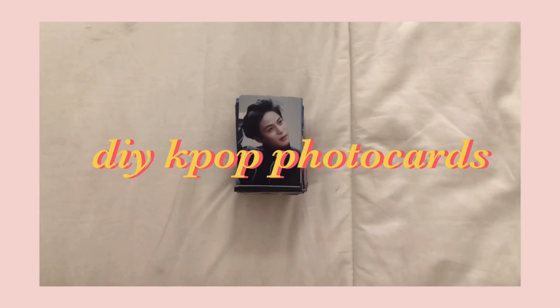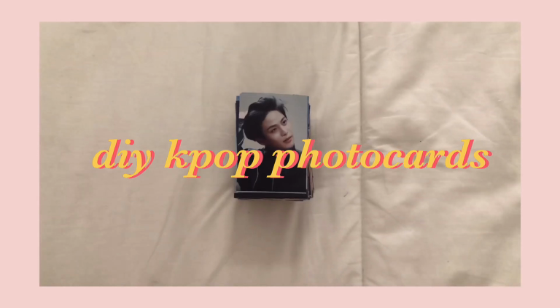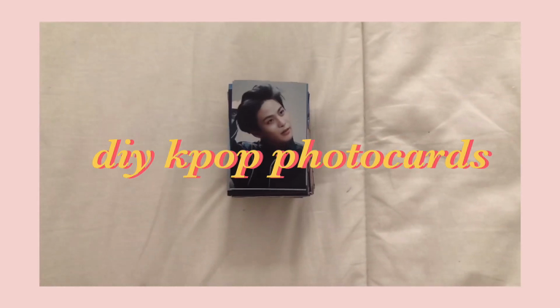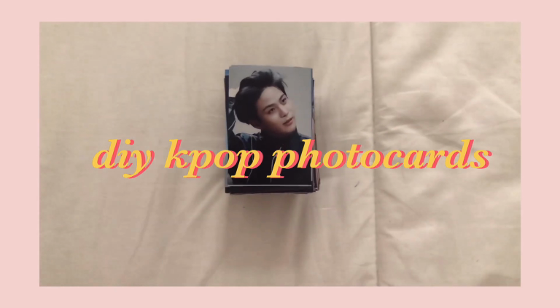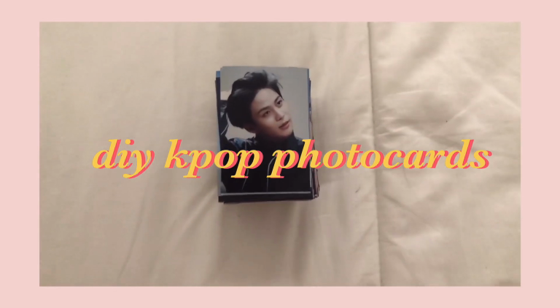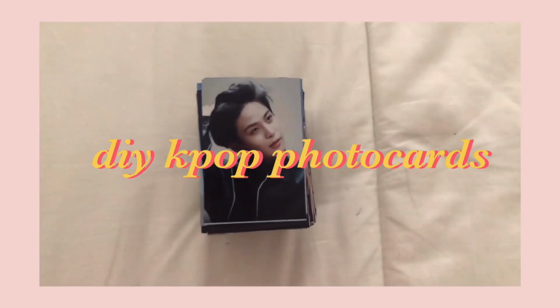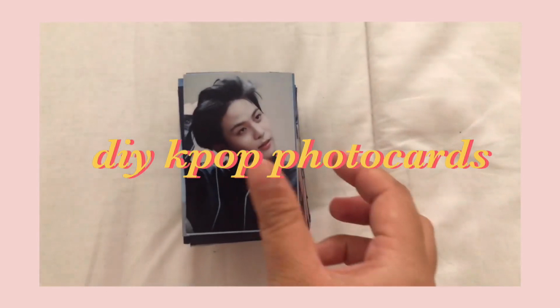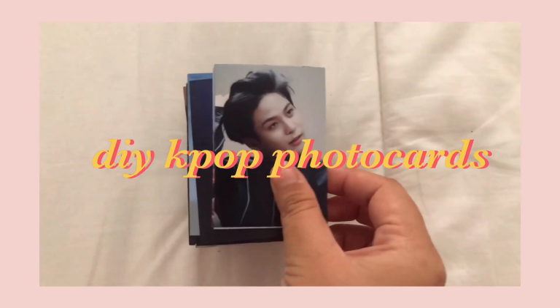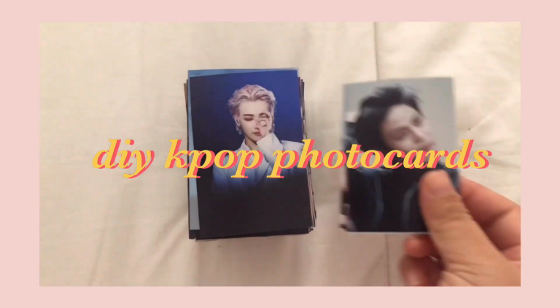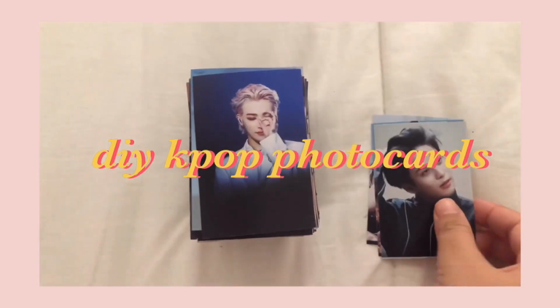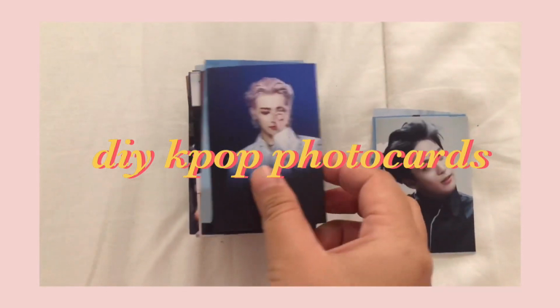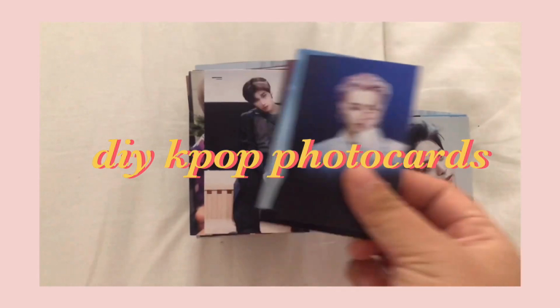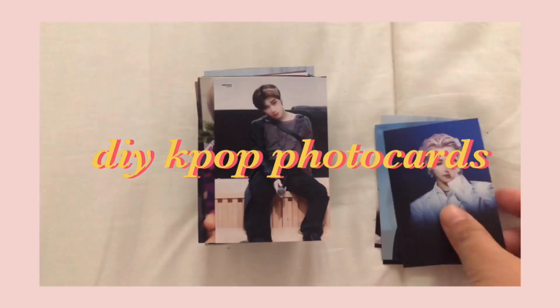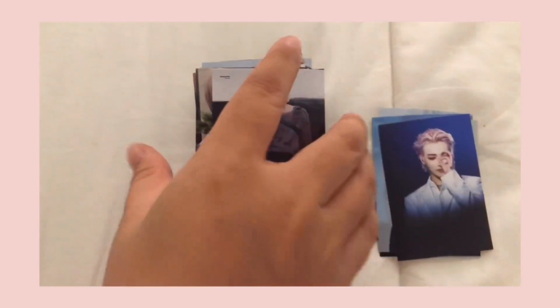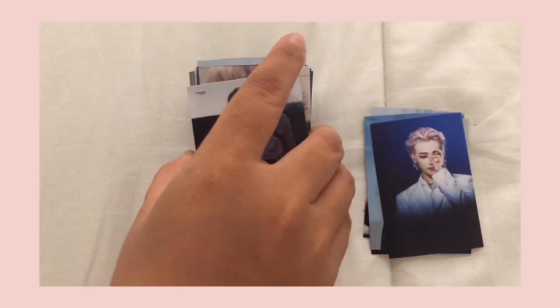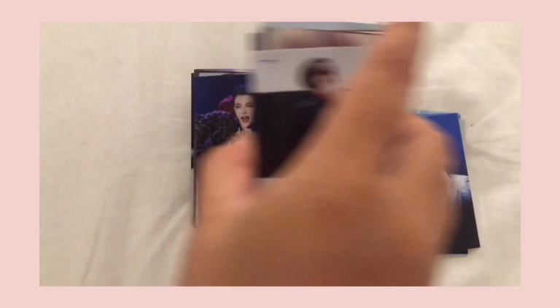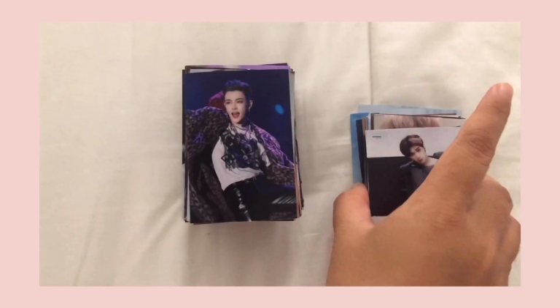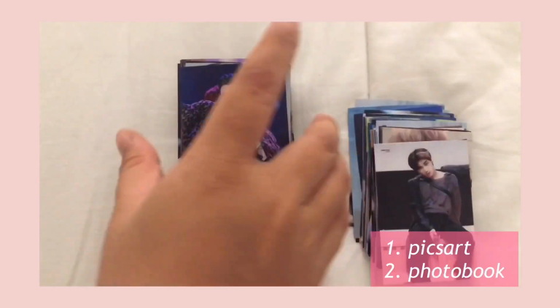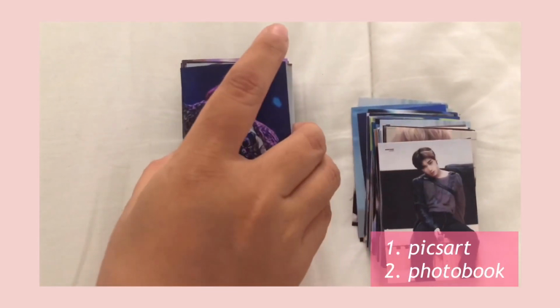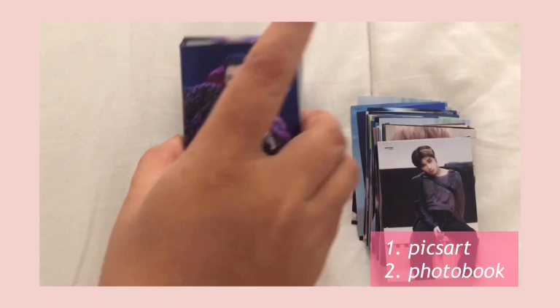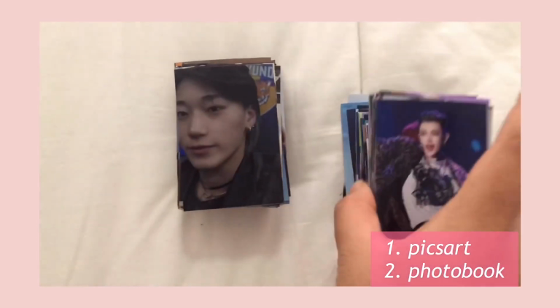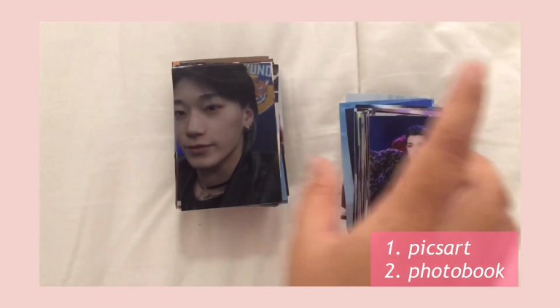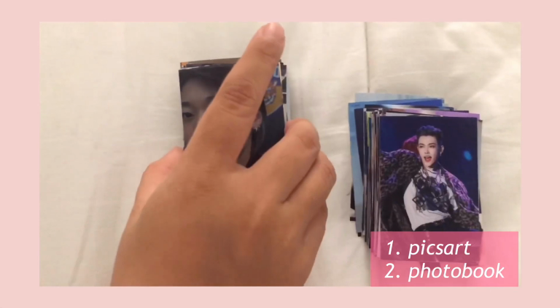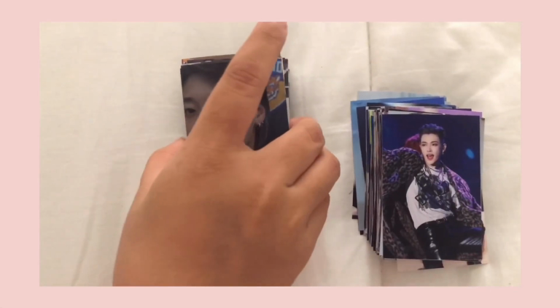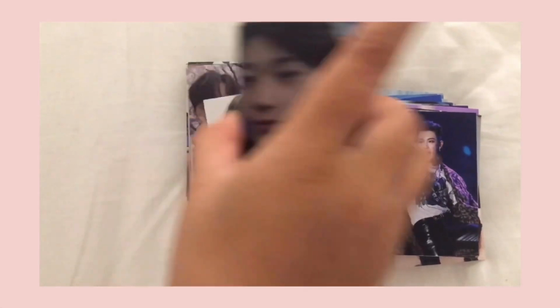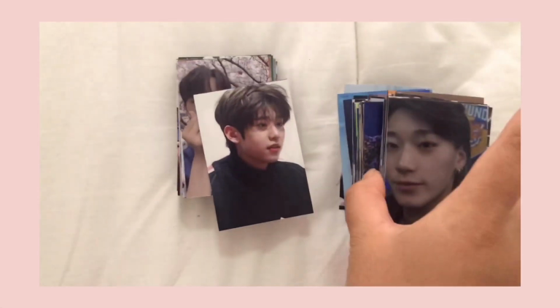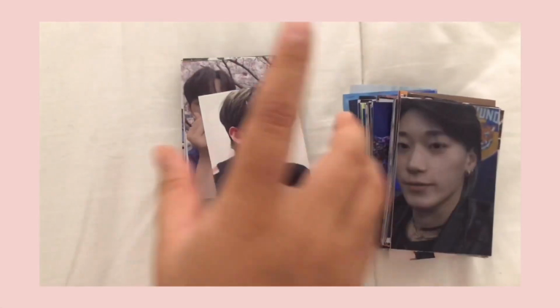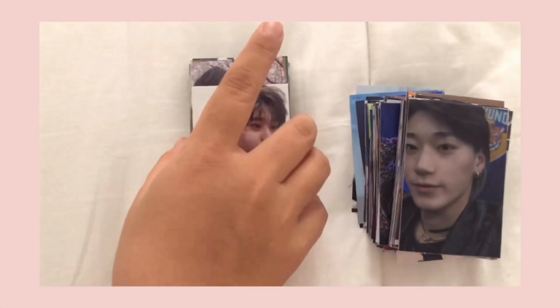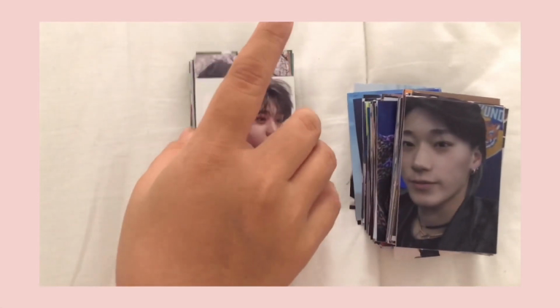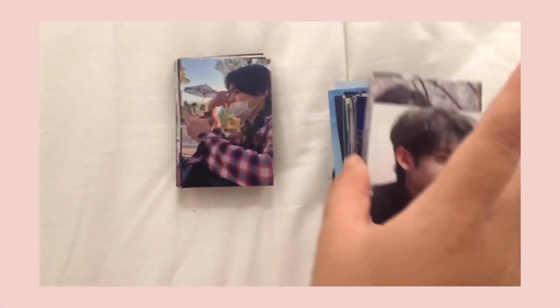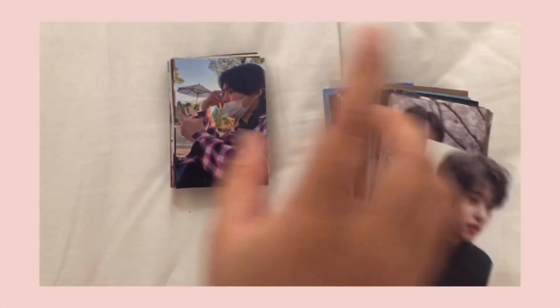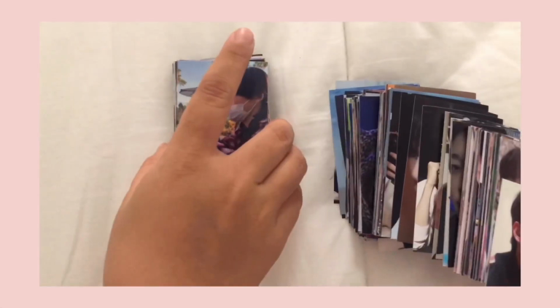Hello and hi everyone! Today I'm going to teach you guys how to make your own DIY photocards by using only two apps, which are Pete's Art and Photobook. For today's video I'll be making 80s photocards.